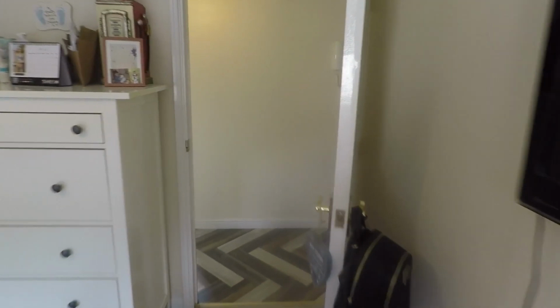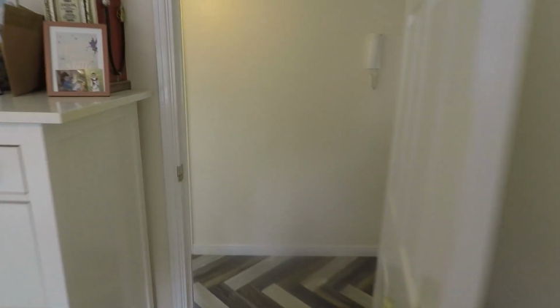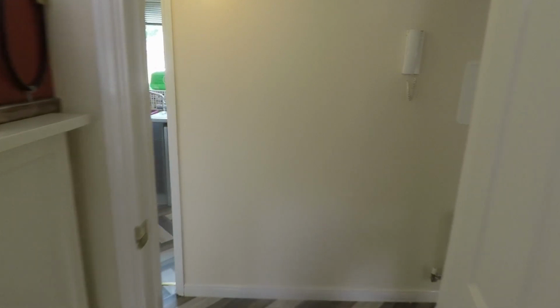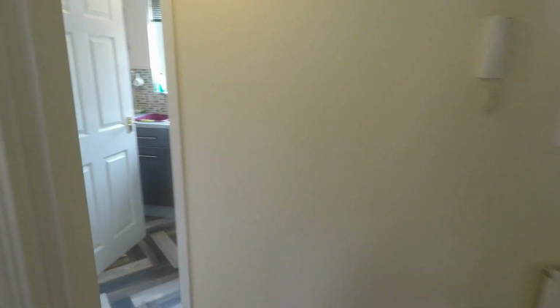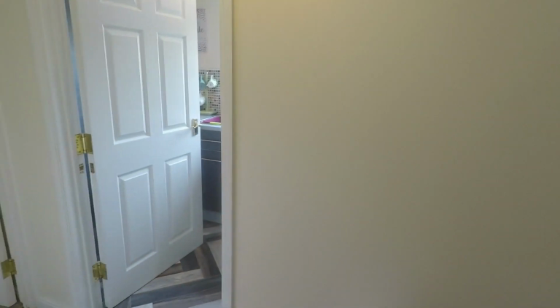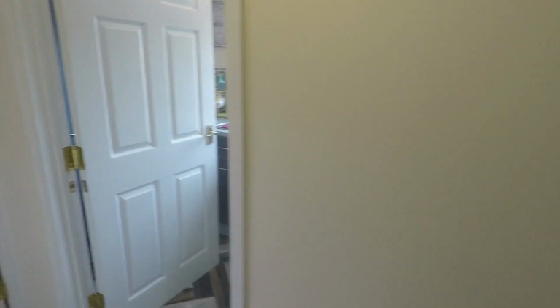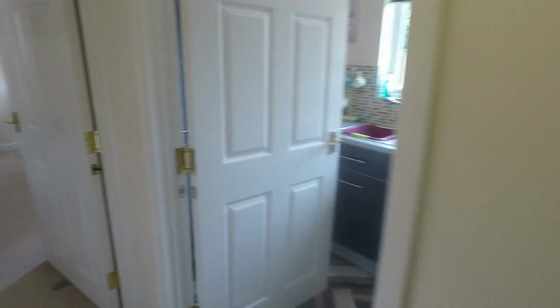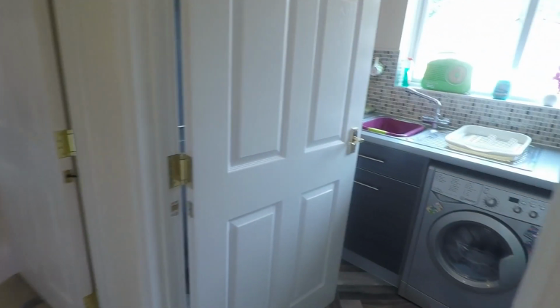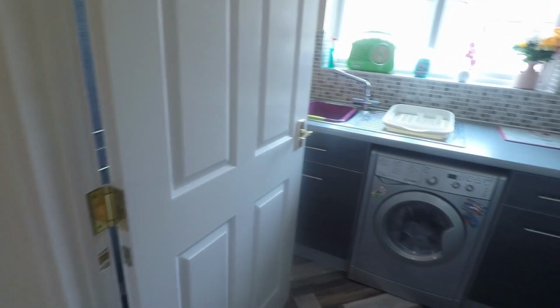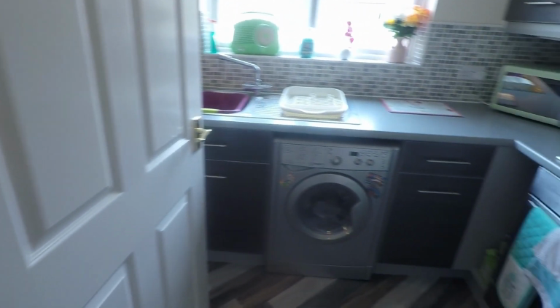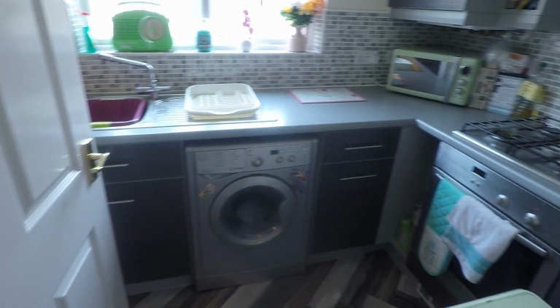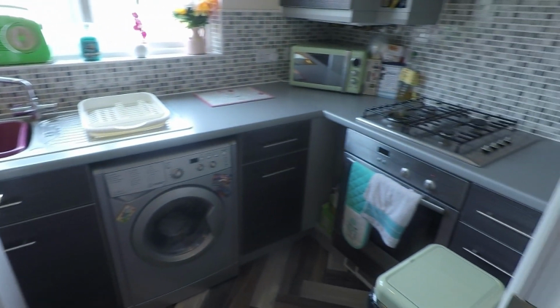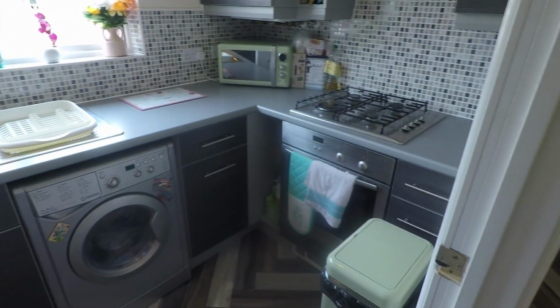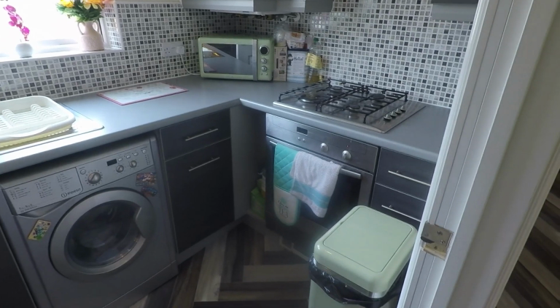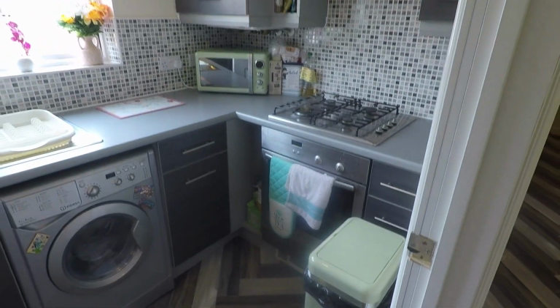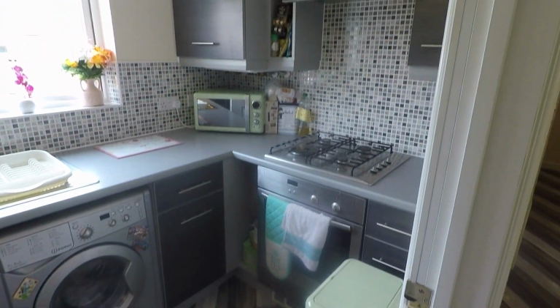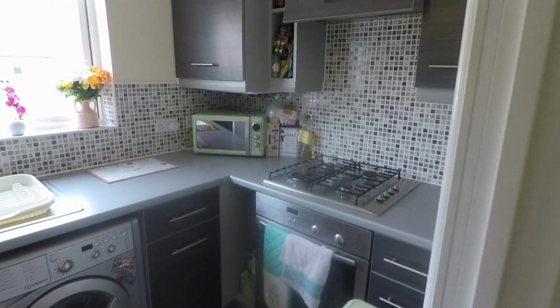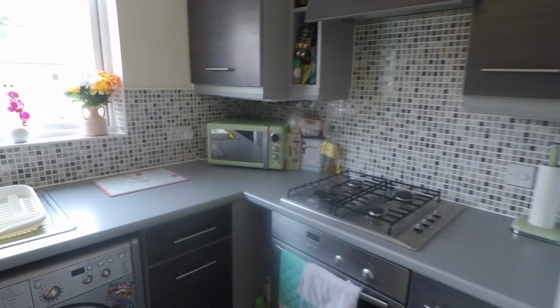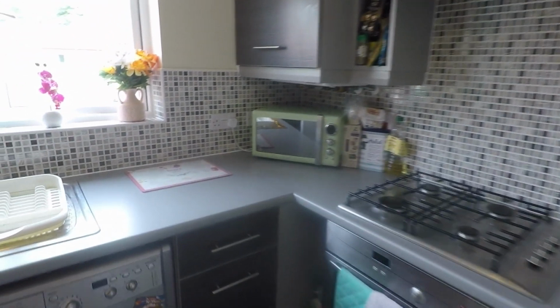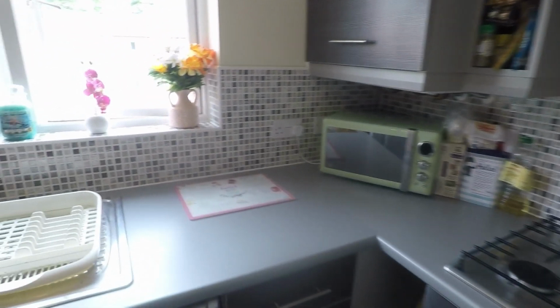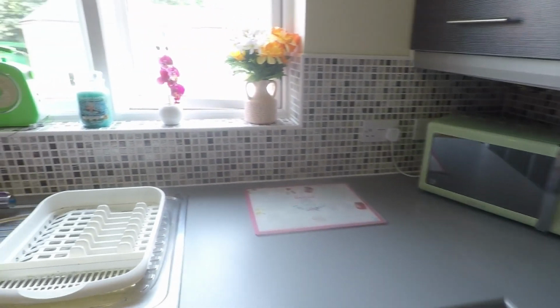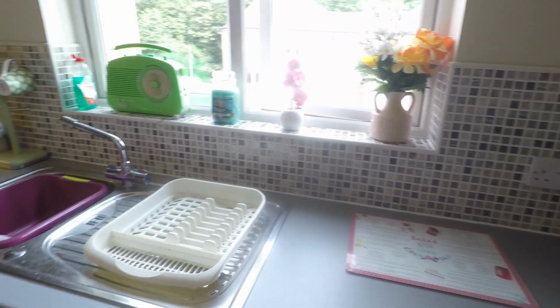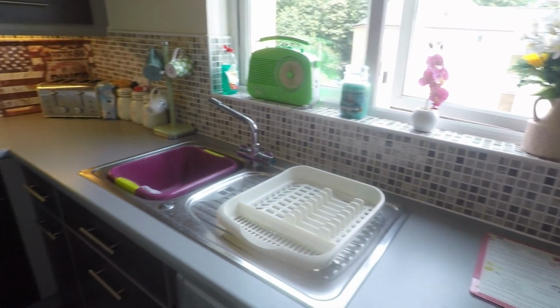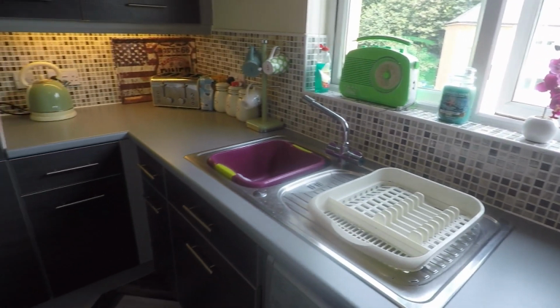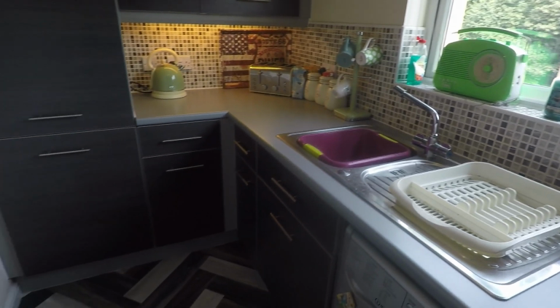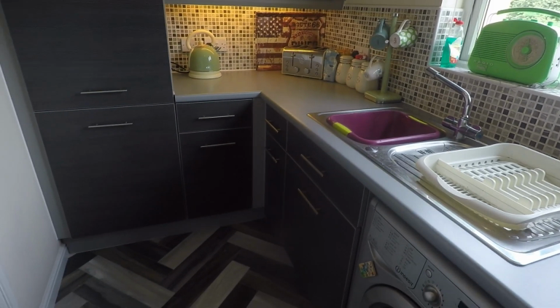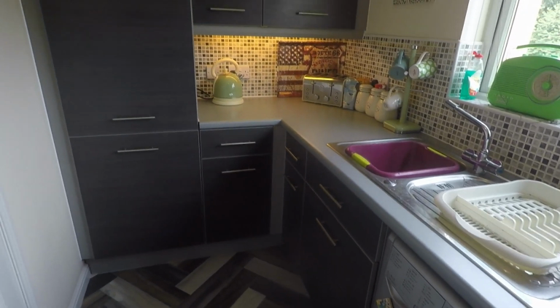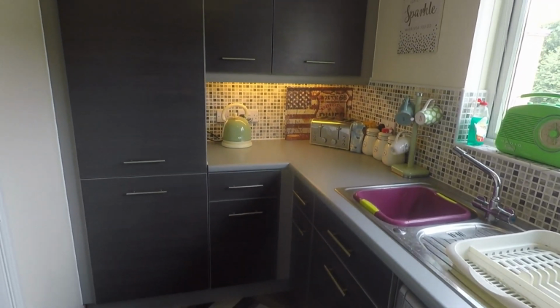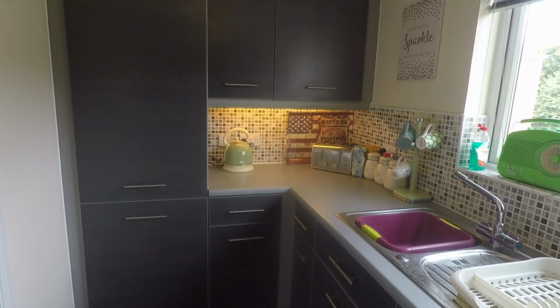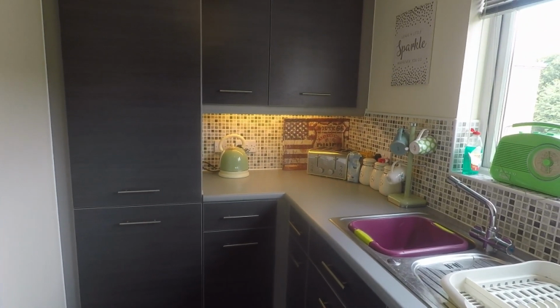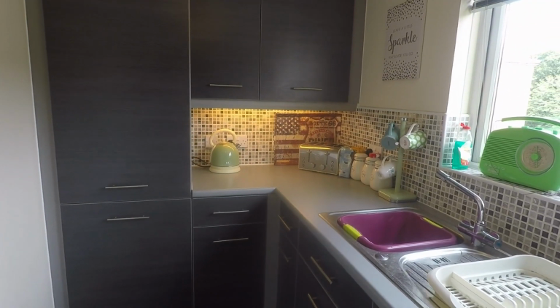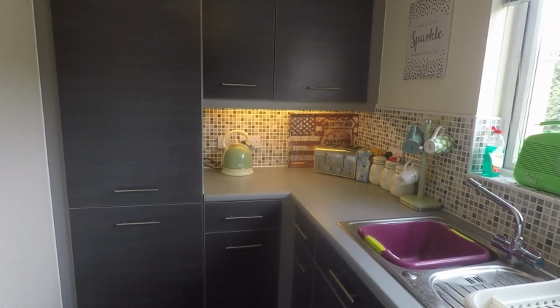Back through to the hallway, here we have the modern kitchen space. You've got your hob, oven, and extractor with a good amount of unit storage, and an integrated fridge freezer at the end of the kitchen area.